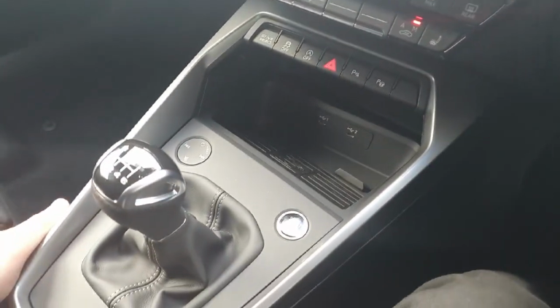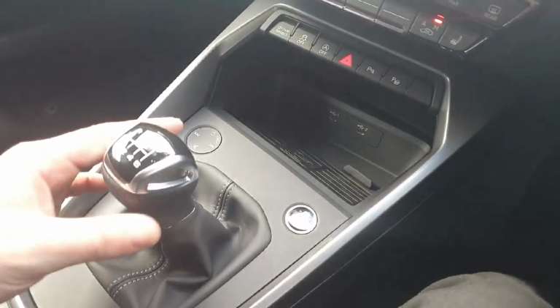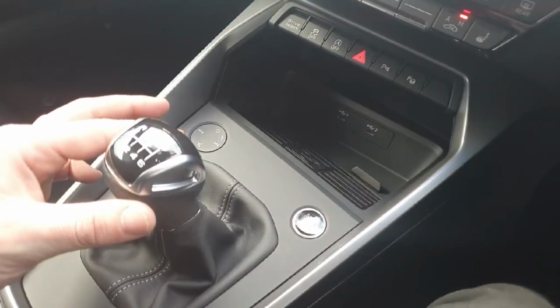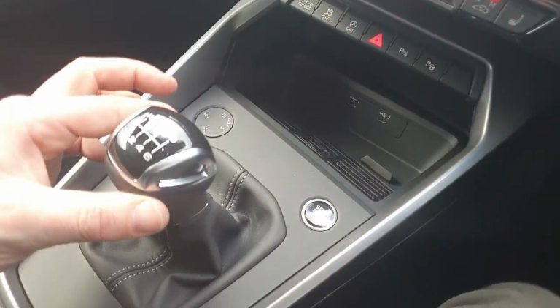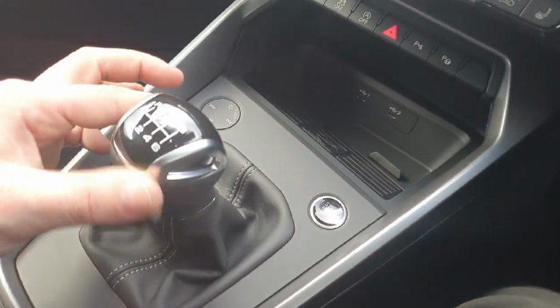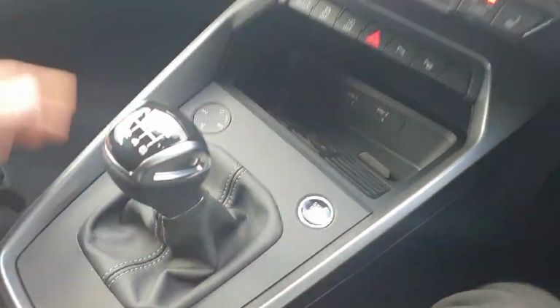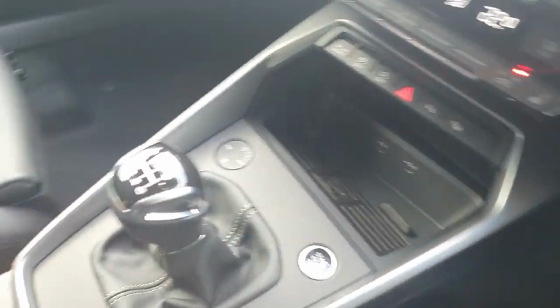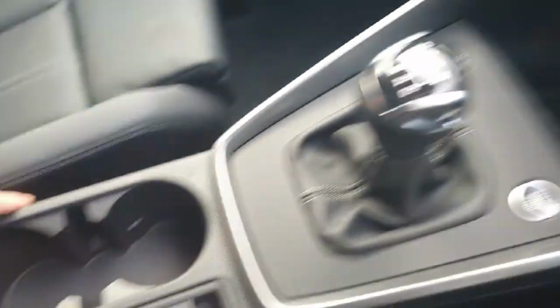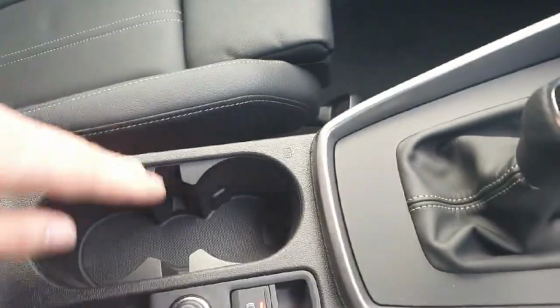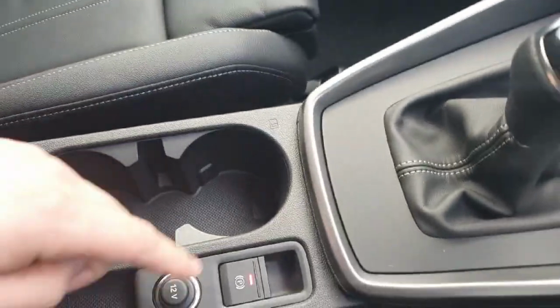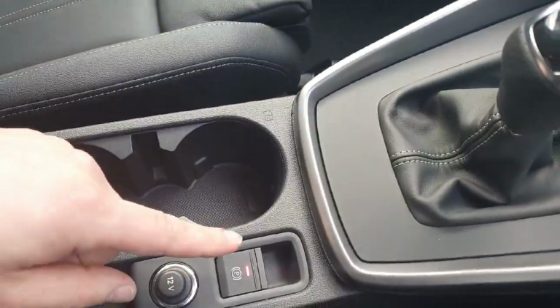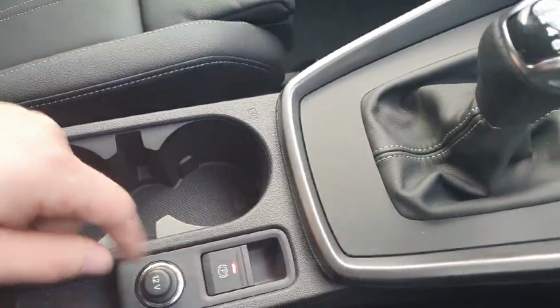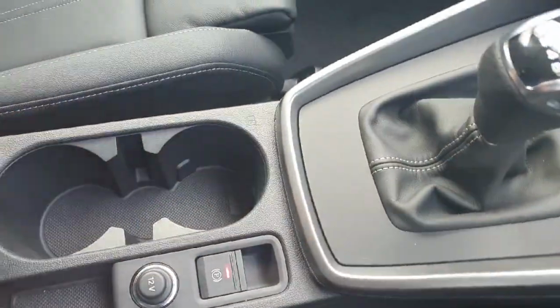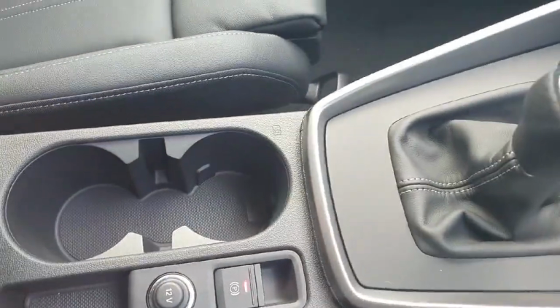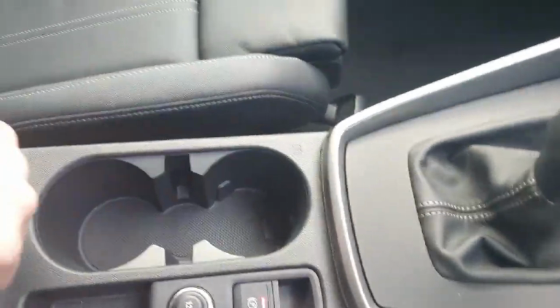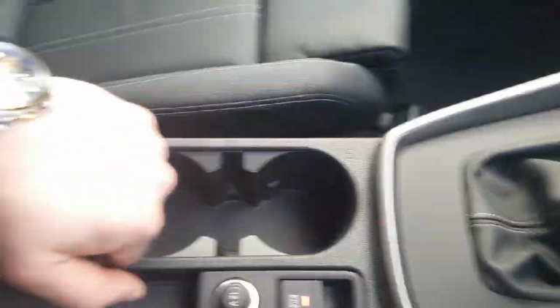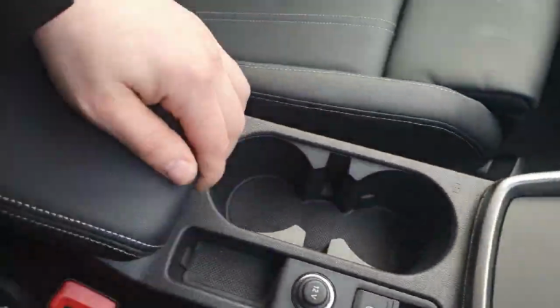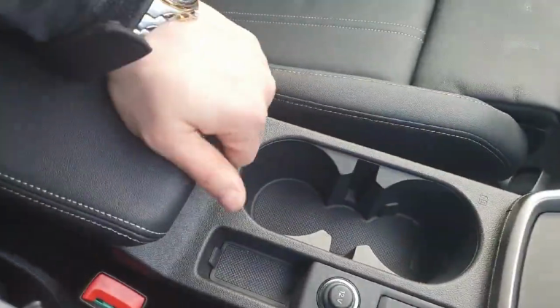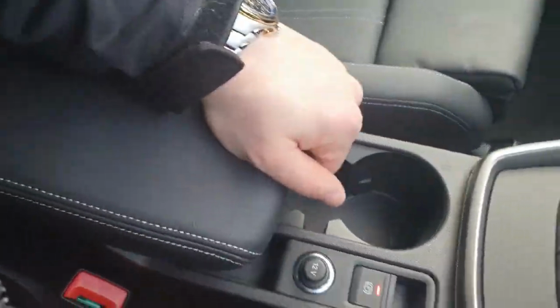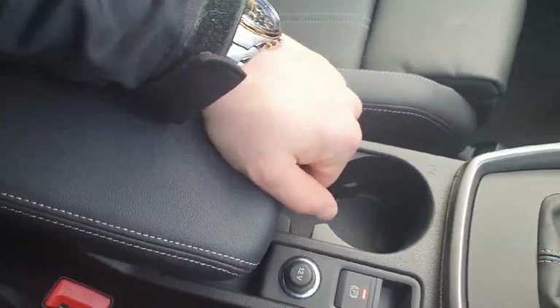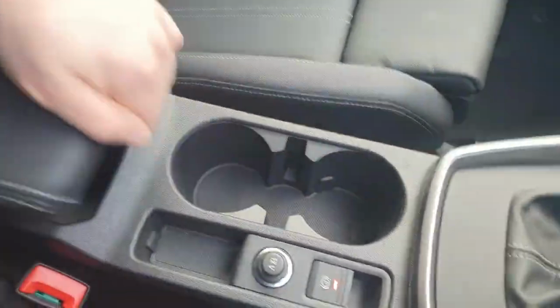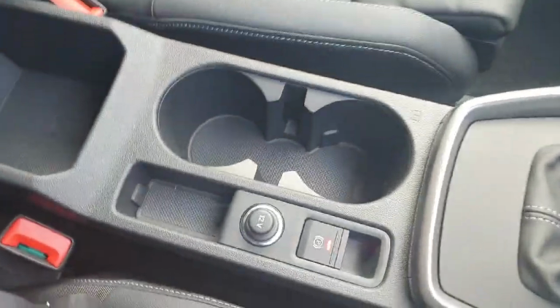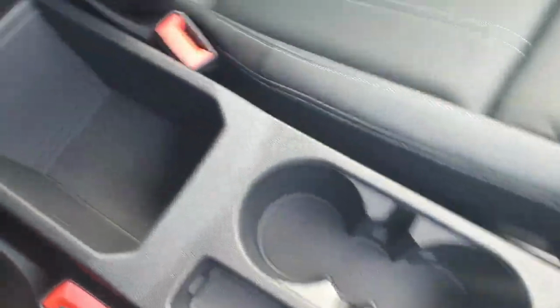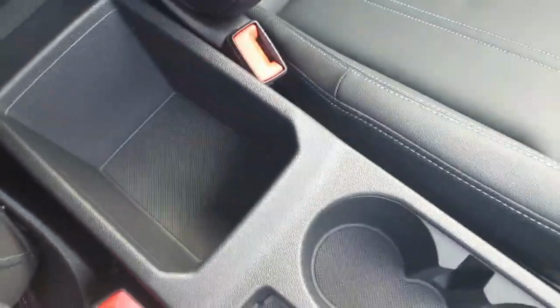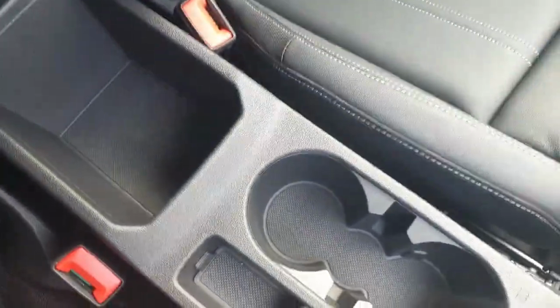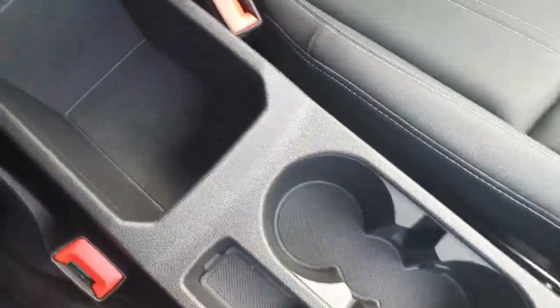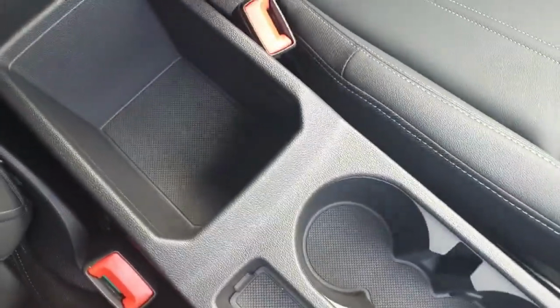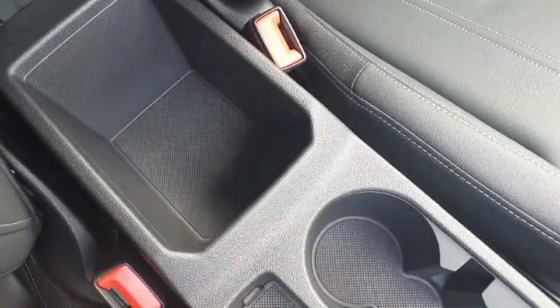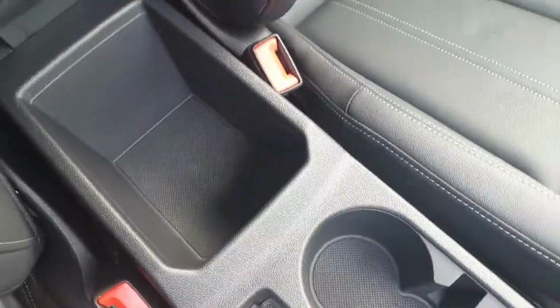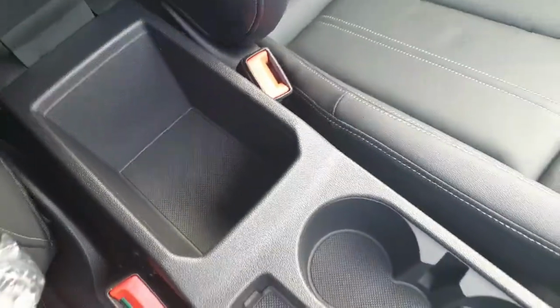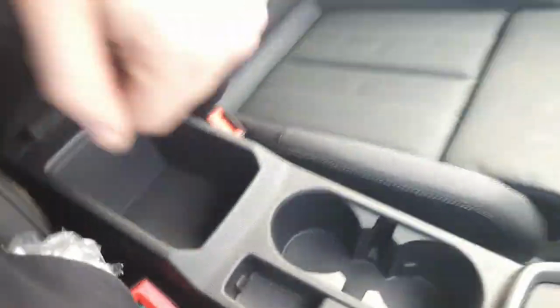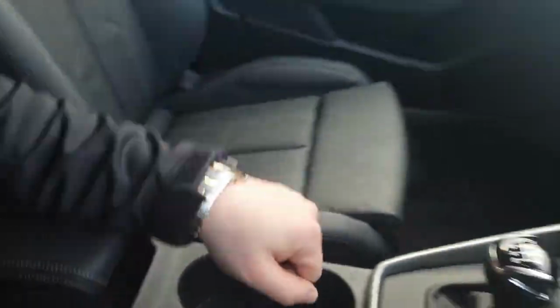The transmission is manual with six gears. We also have the electric handbrake, two cup holders, and an armrest in the centre that also extends to your liking. We also have a small storage area in the centre.